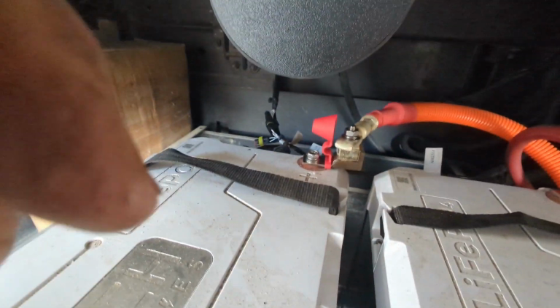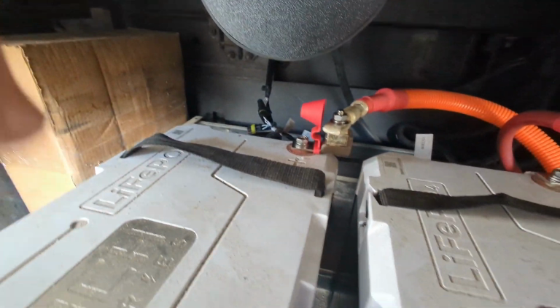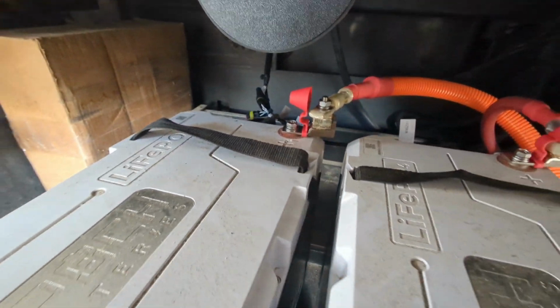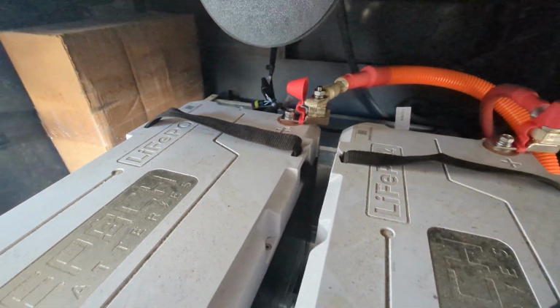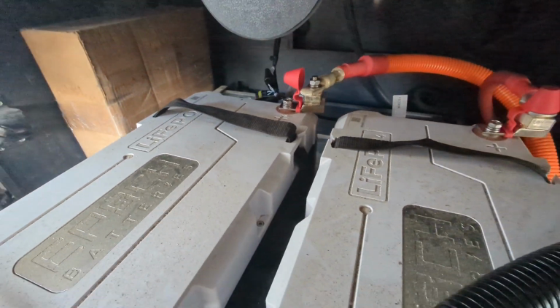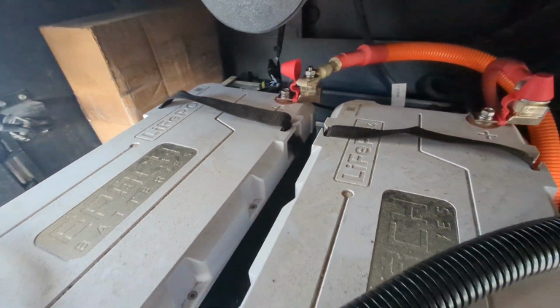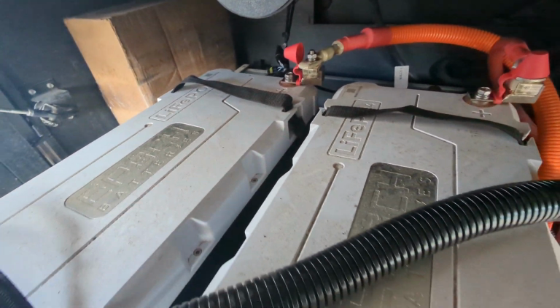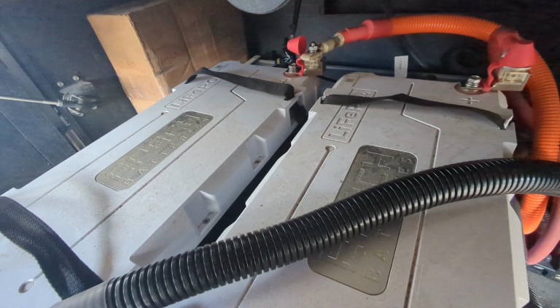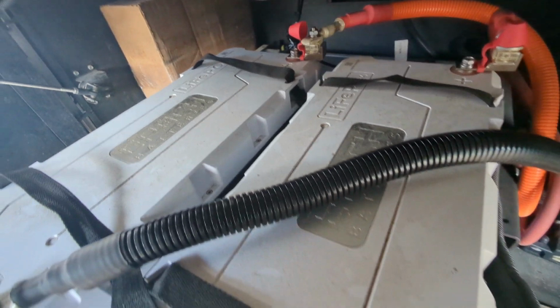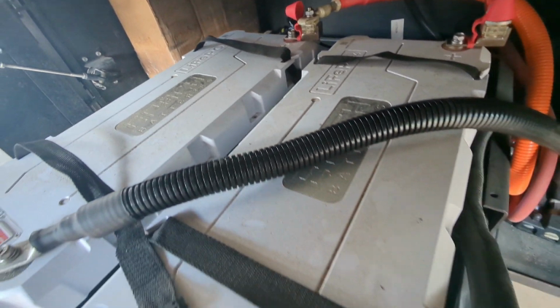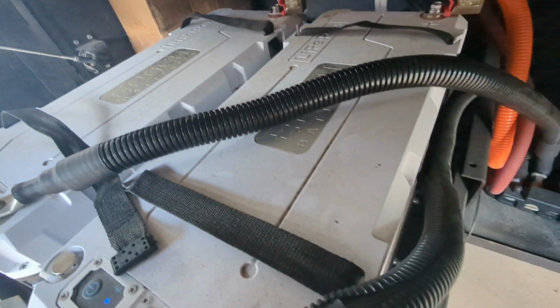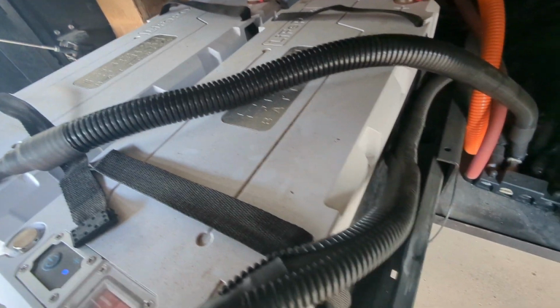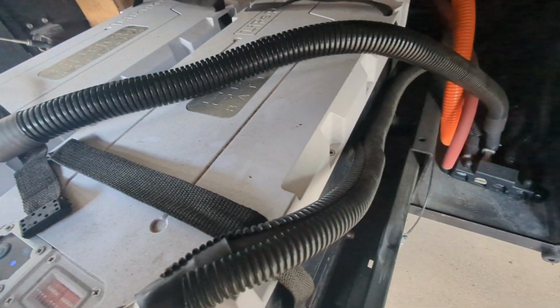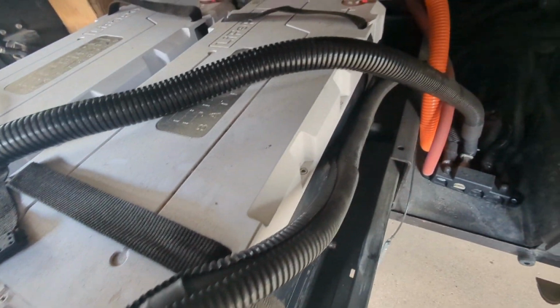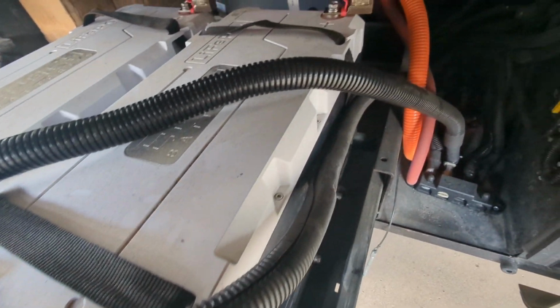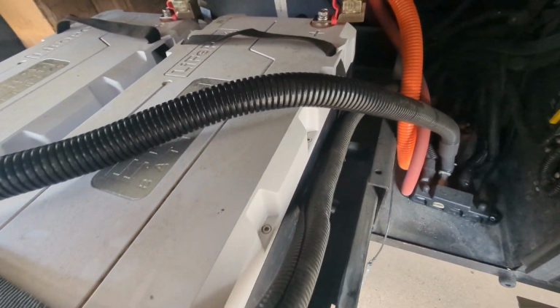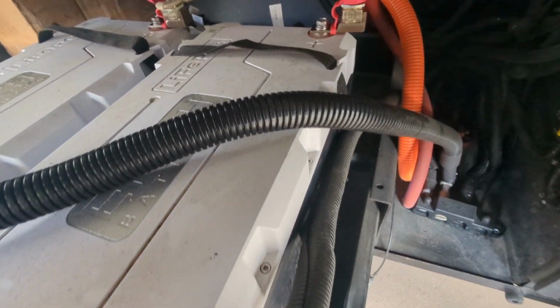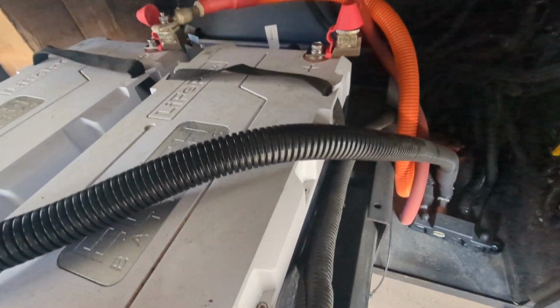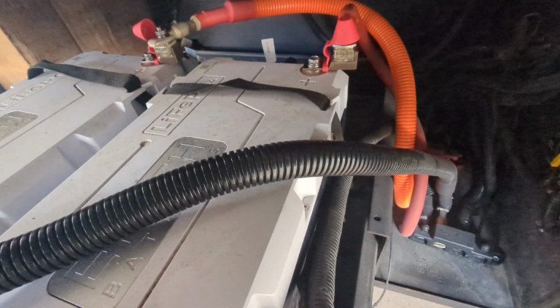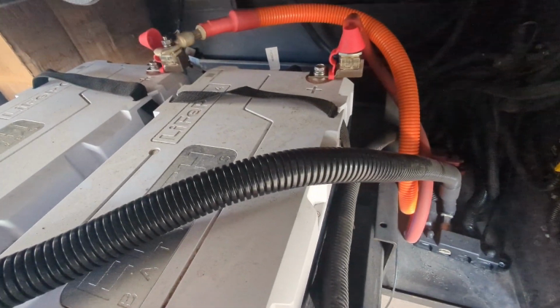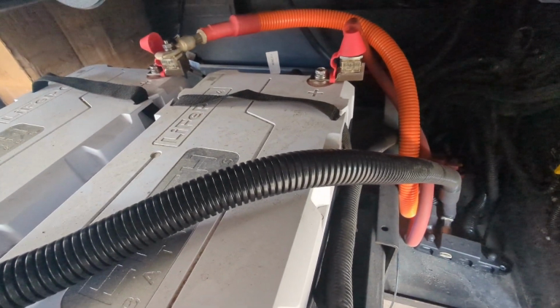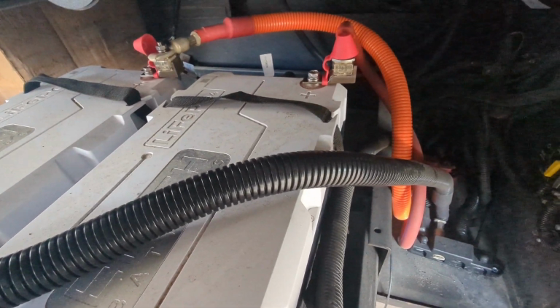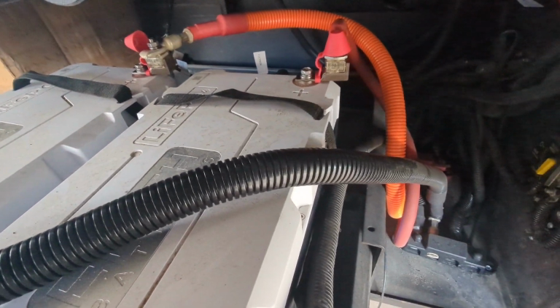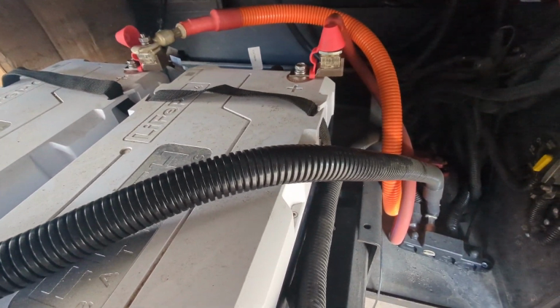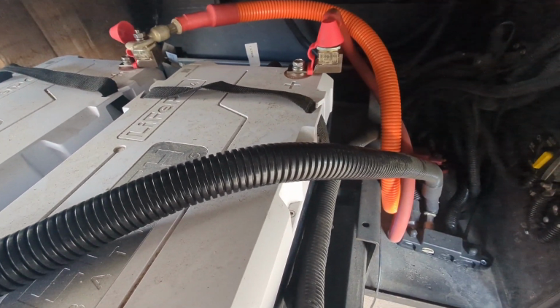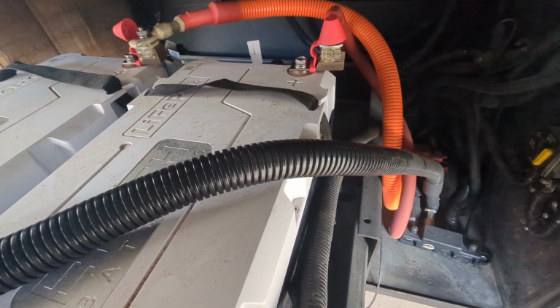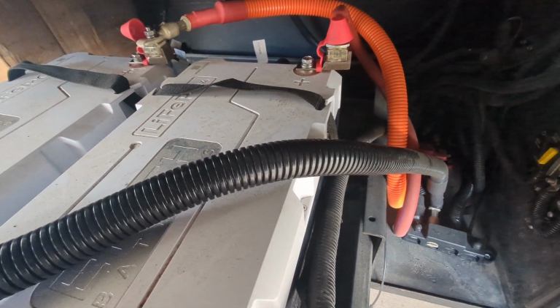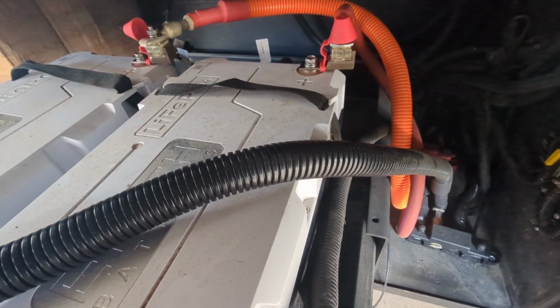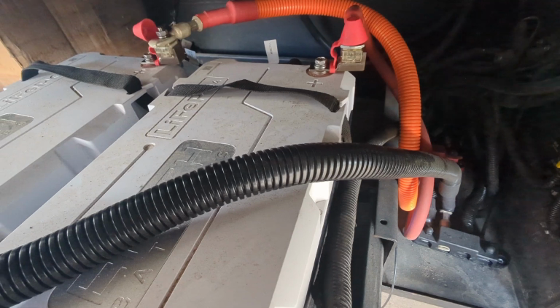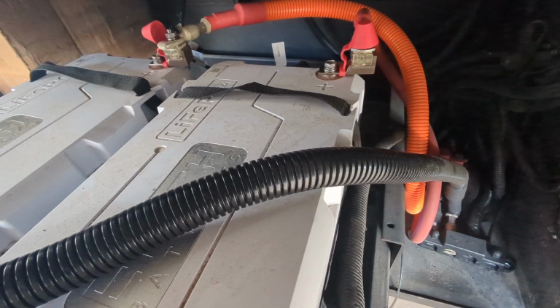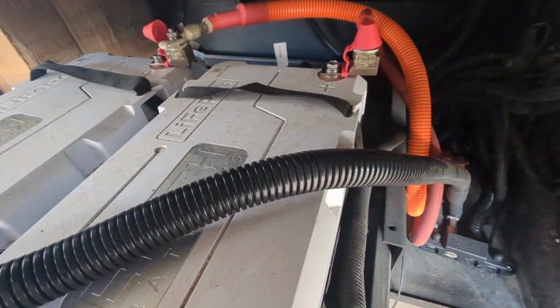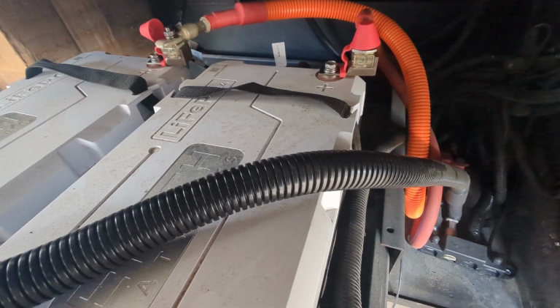Anyway, if you want to see what these look like inside your motorhome, they do real well. And my customer has been real happy since they moved off of the flooded lead-acid batteries.